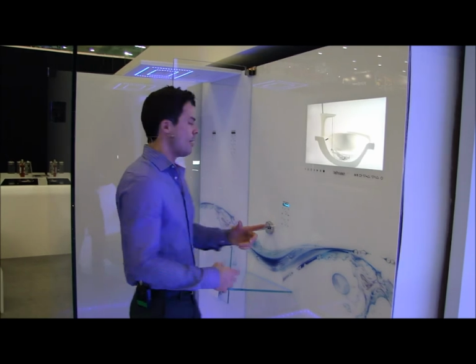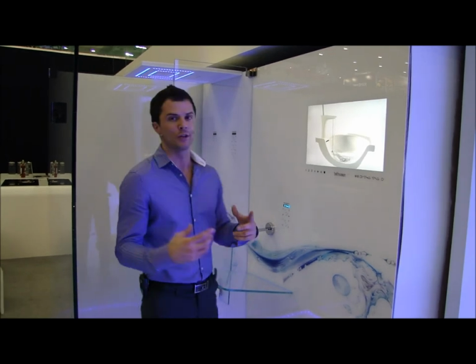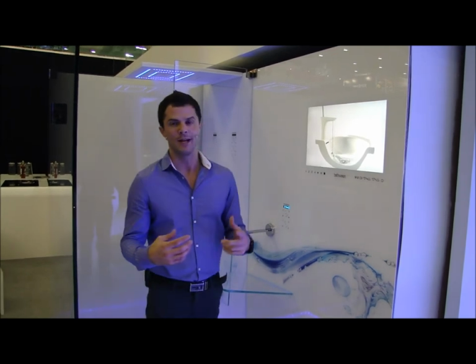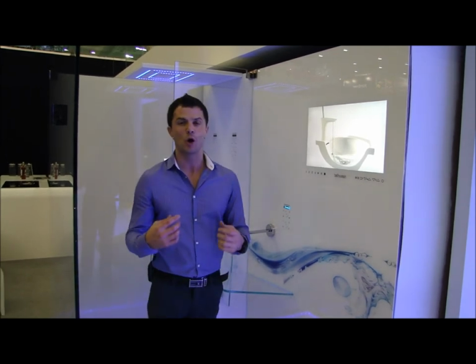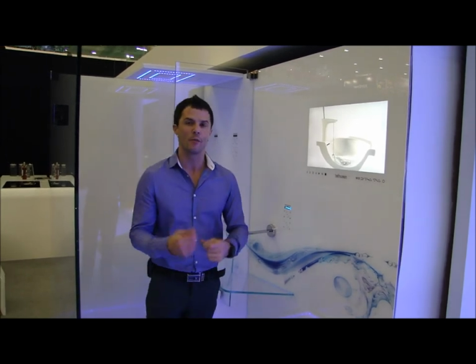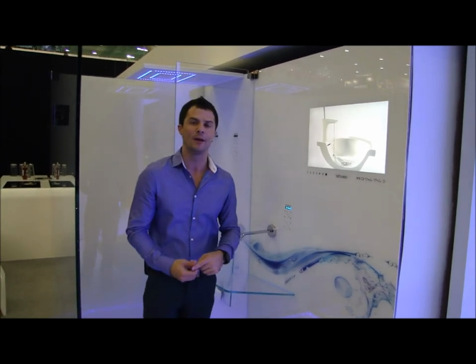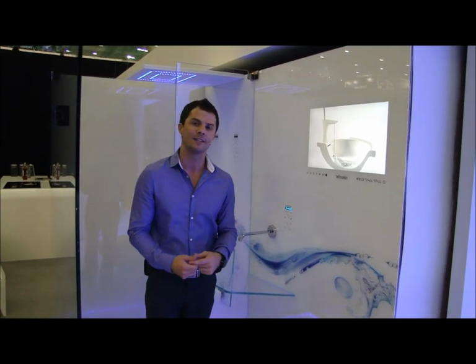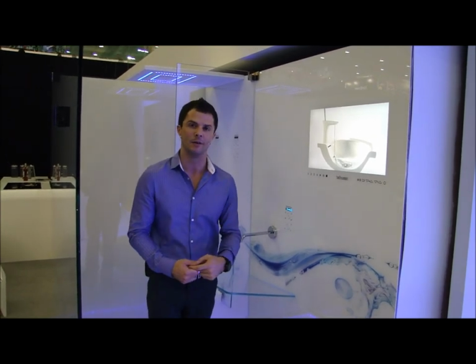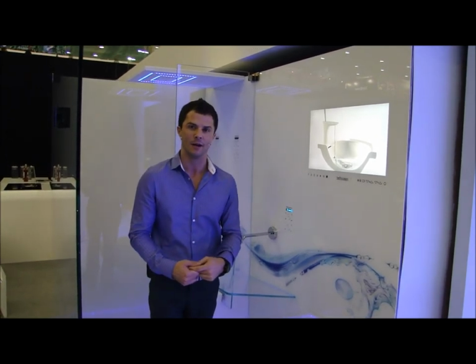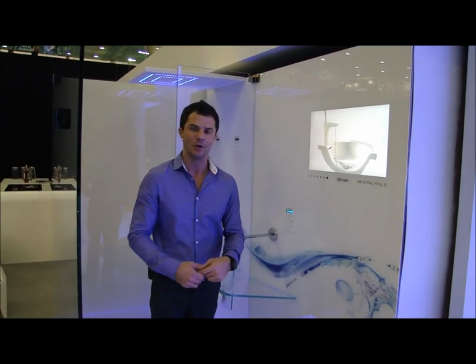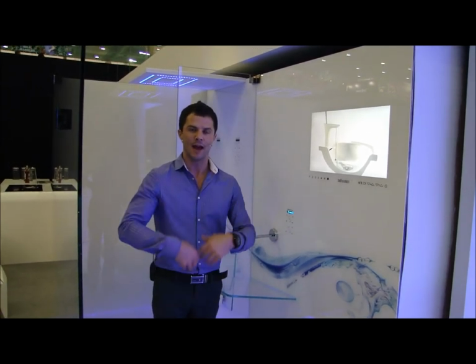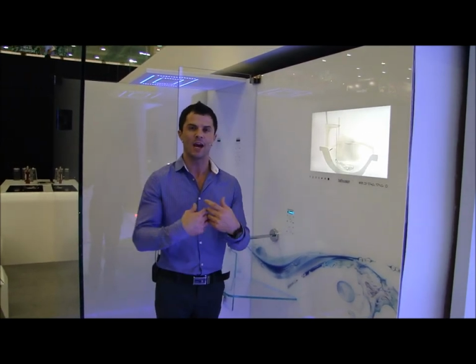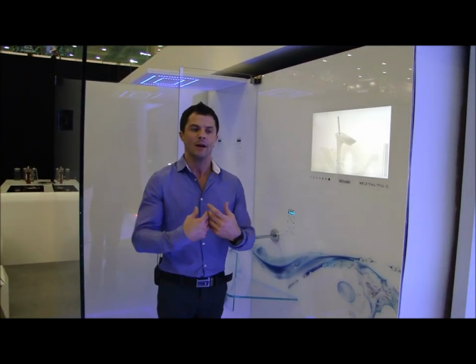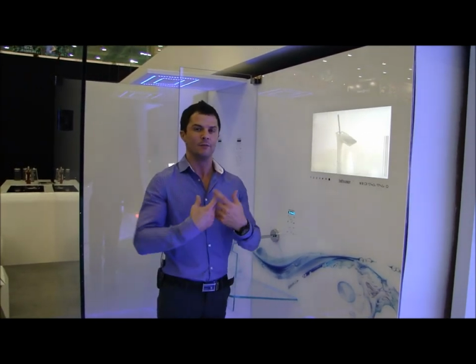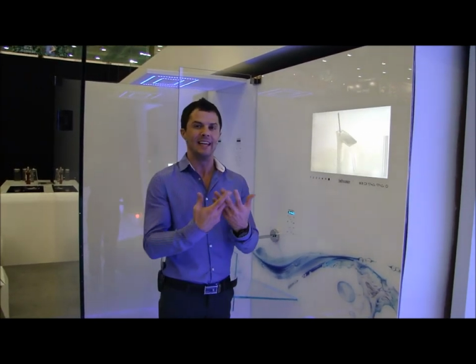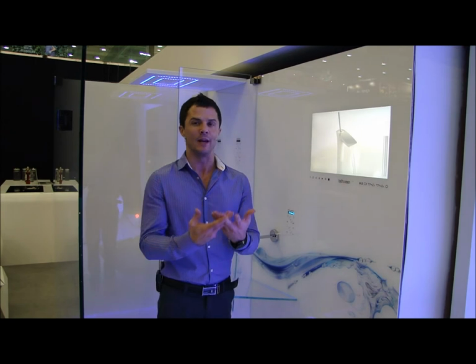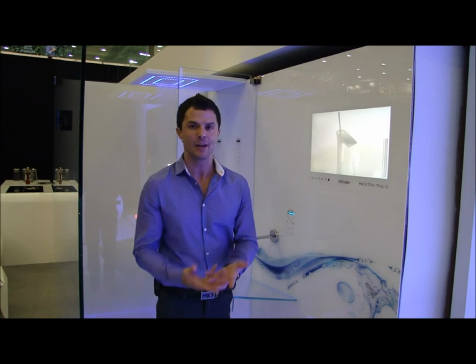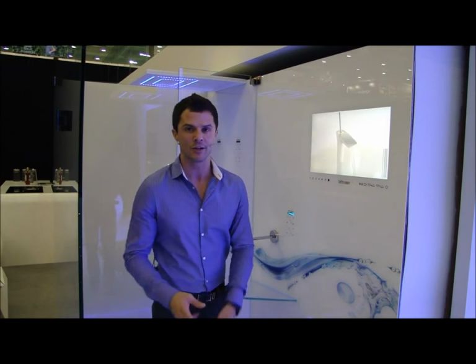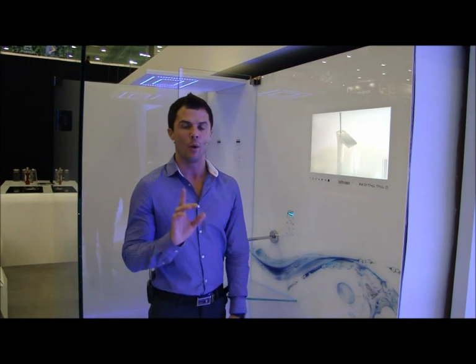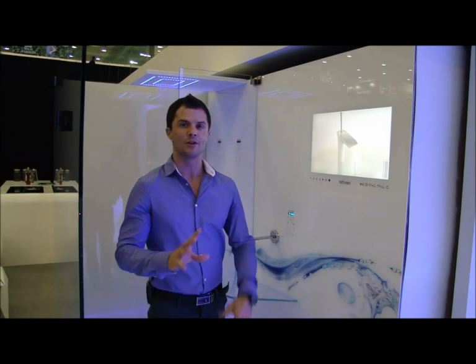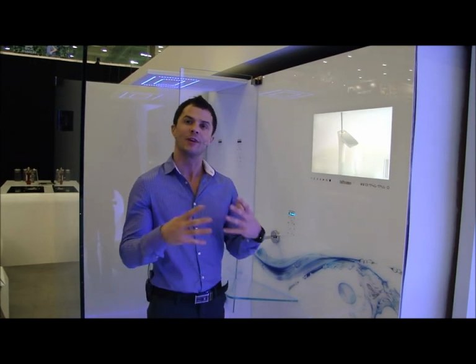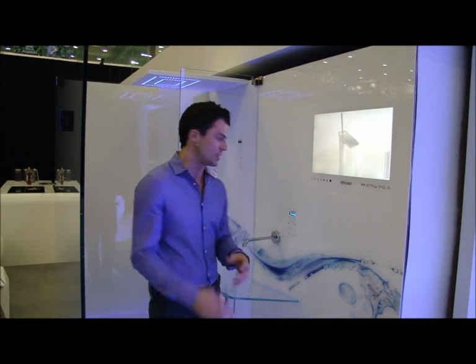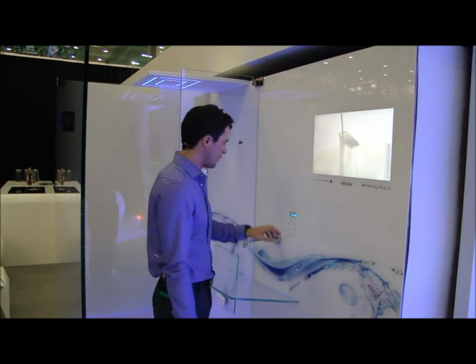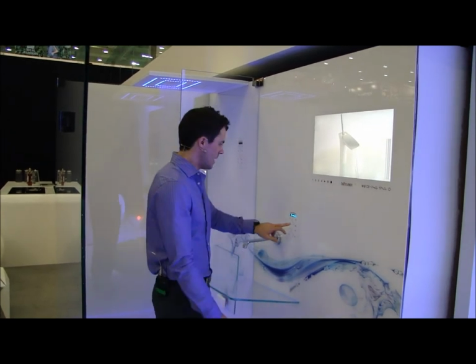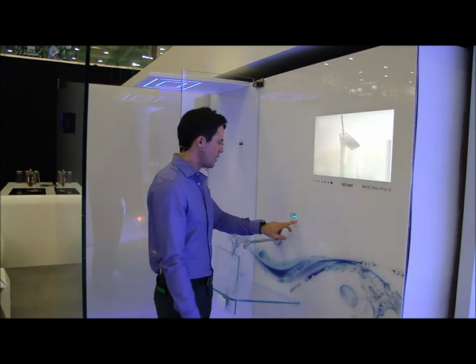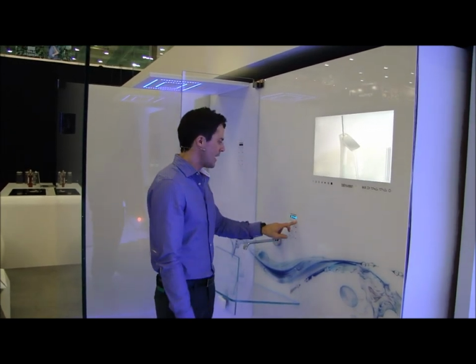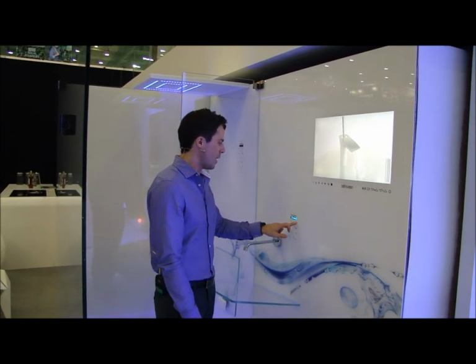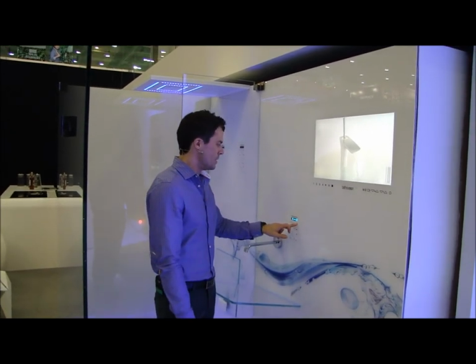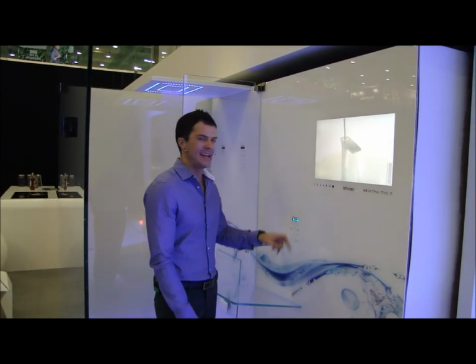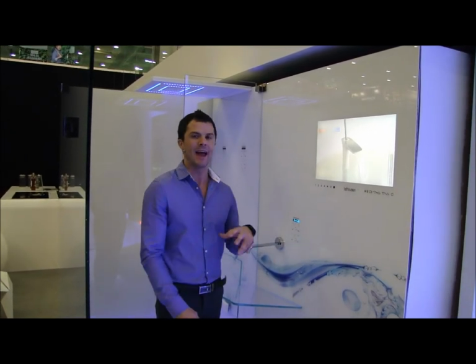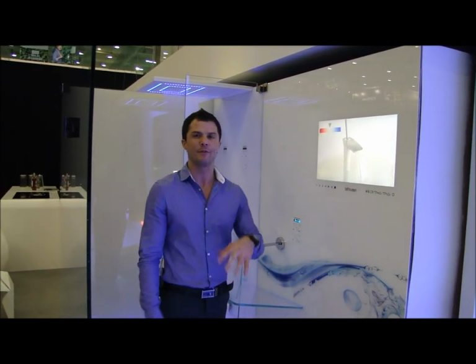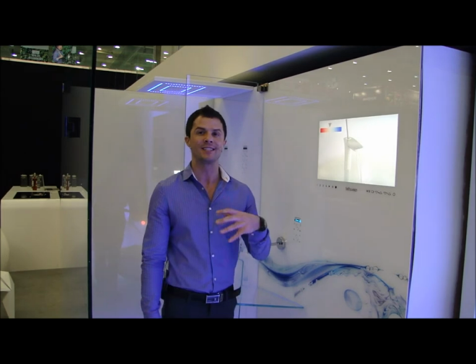It's also got chromatherapy lighting built in, so we can have a shower that will leave you feeling energised or one of those nice relaxing showers. And don't forget as well, you can even have steam.